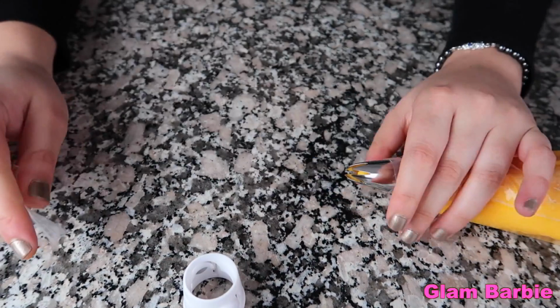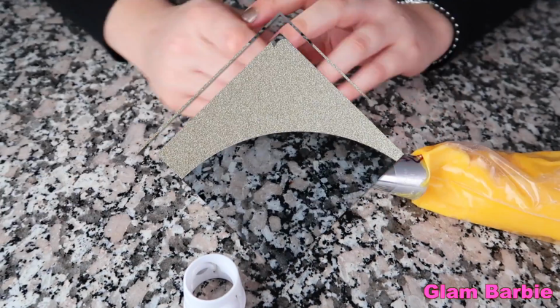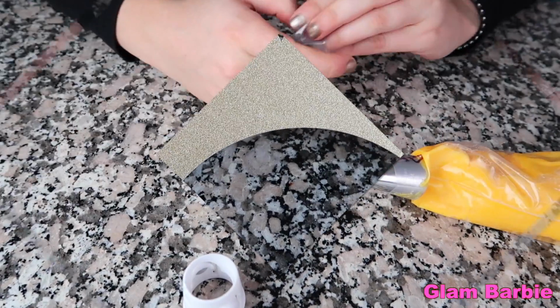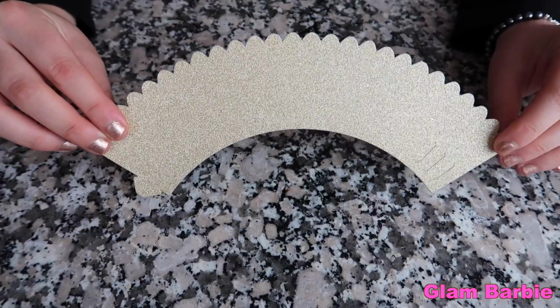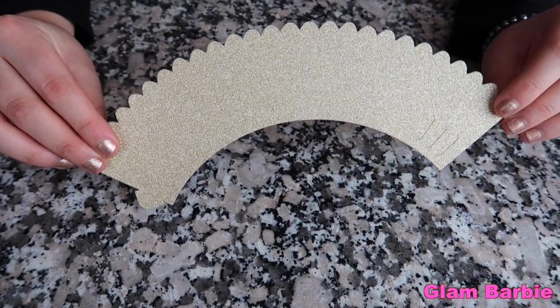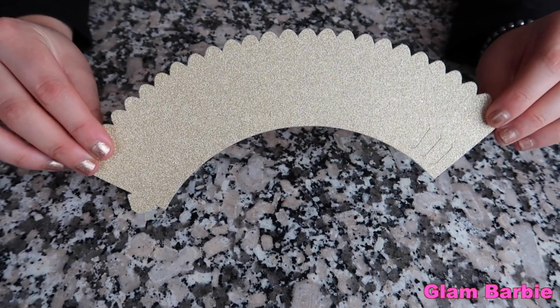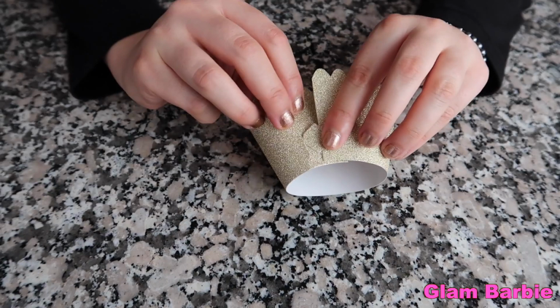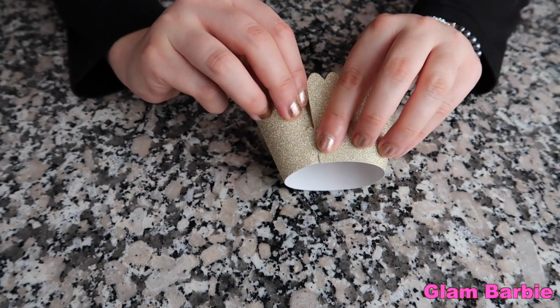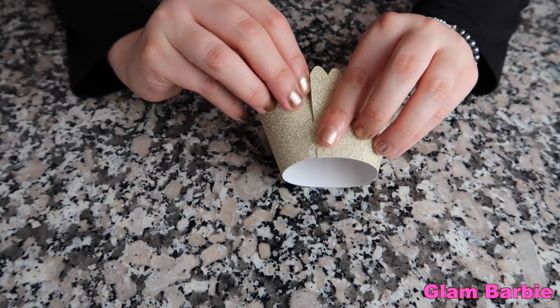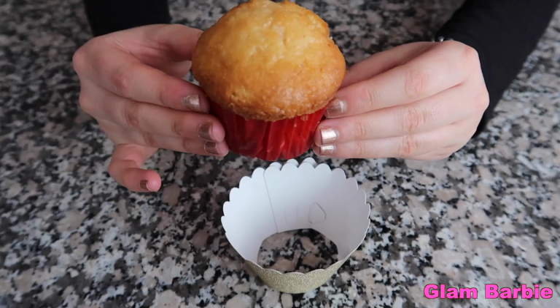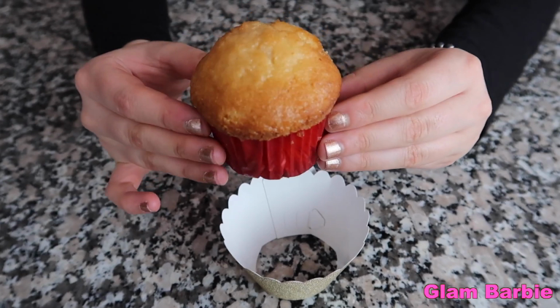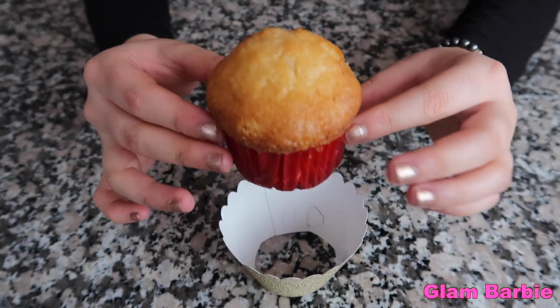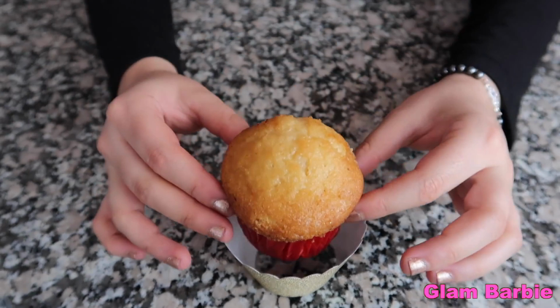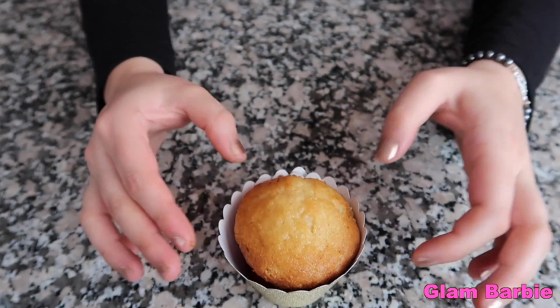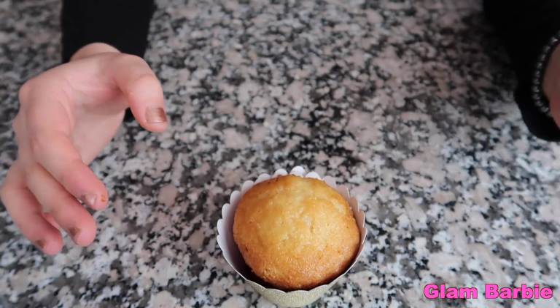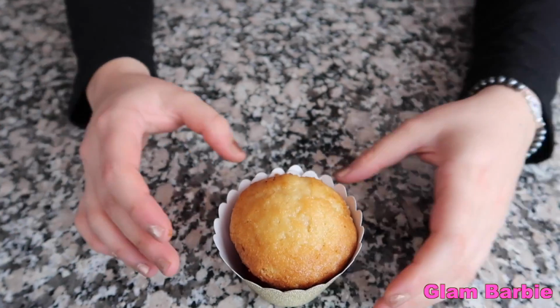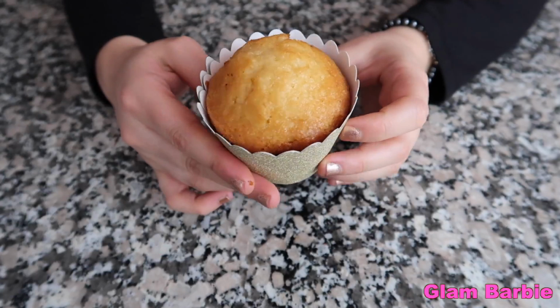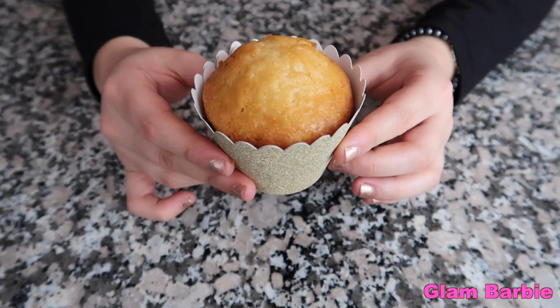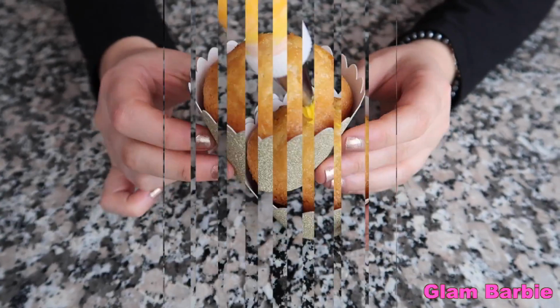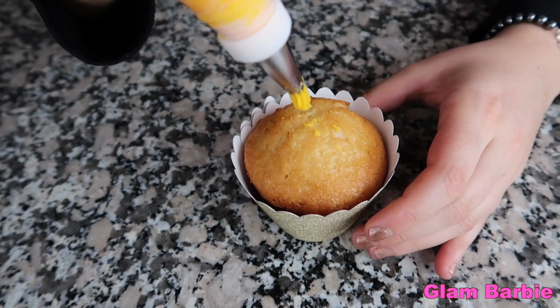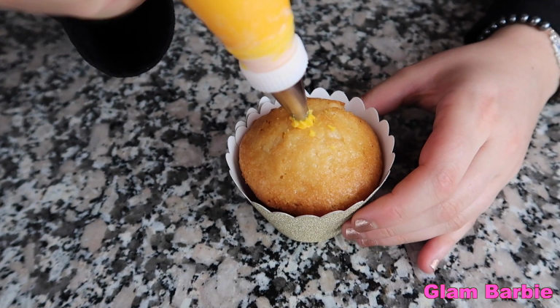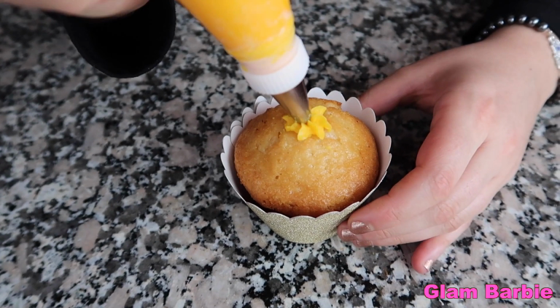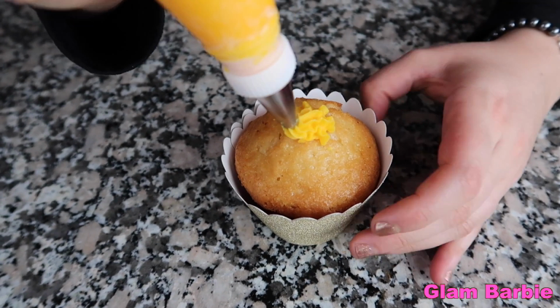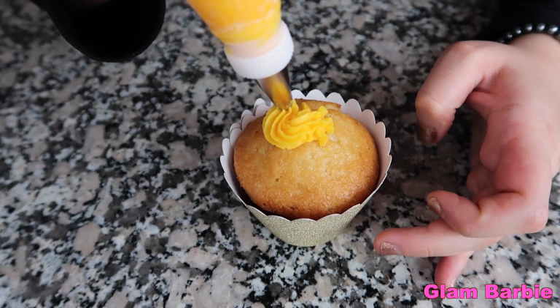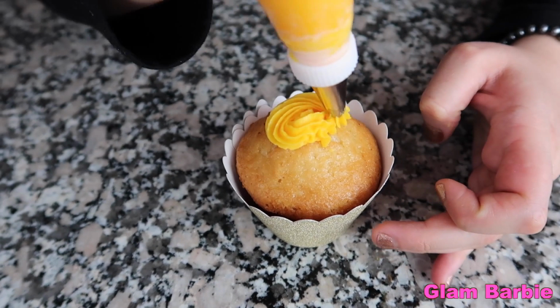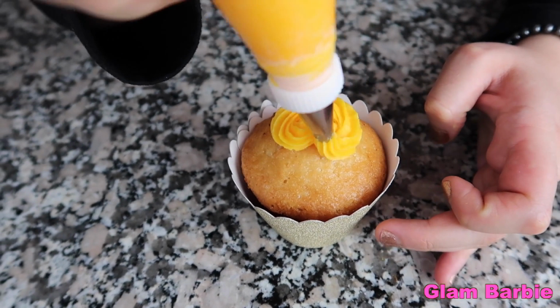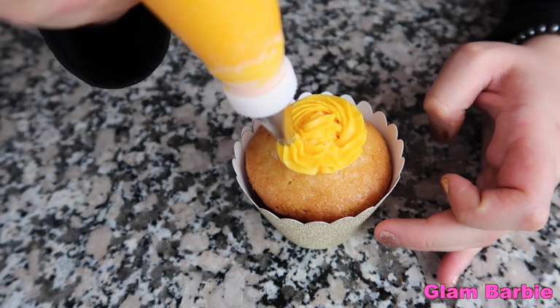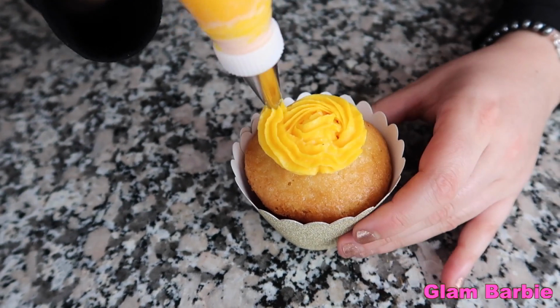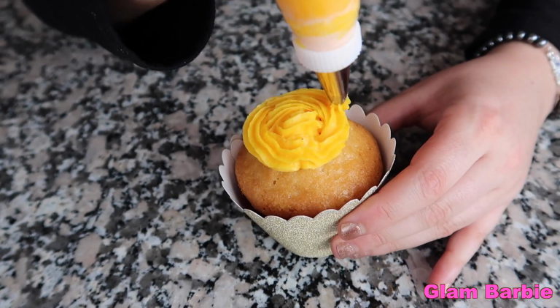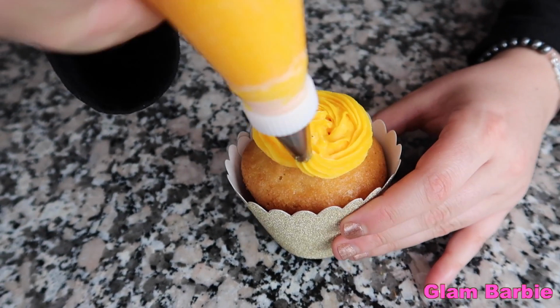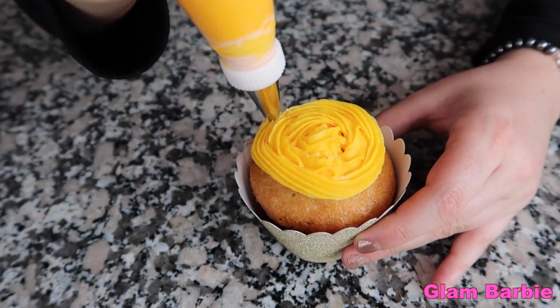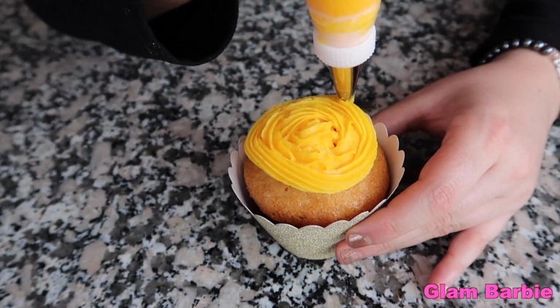Next I'm going to close one cupcake wrapper and place one cupcake inside. With the piping bag, using a swirling motion, add the yellow frosting.